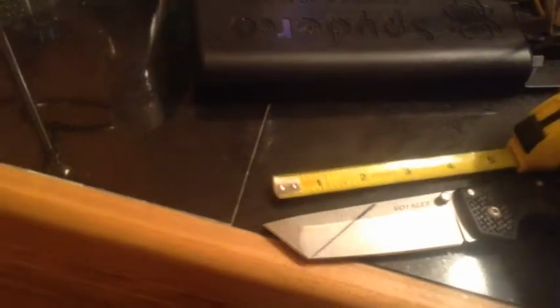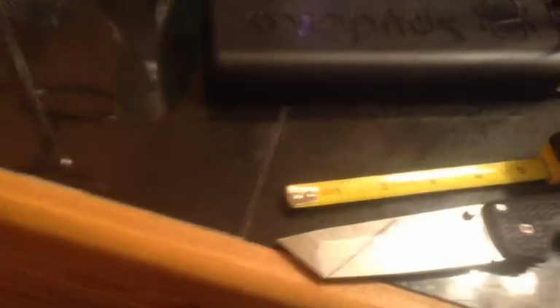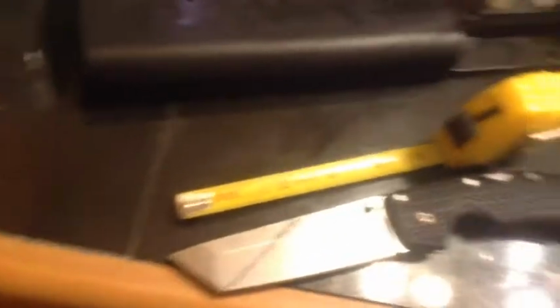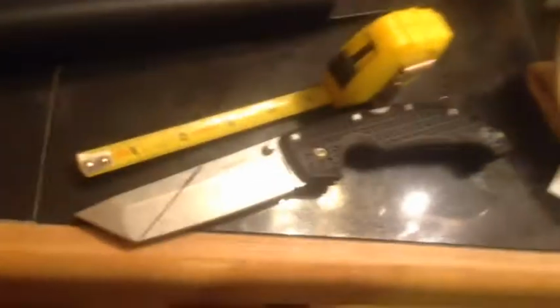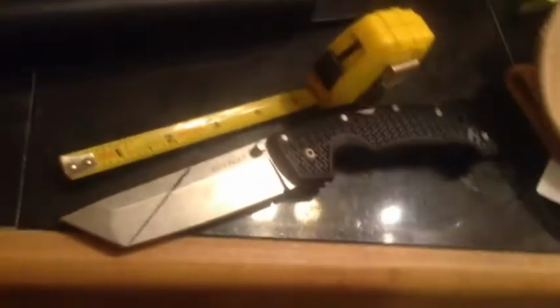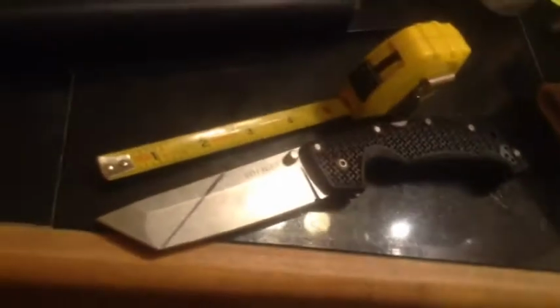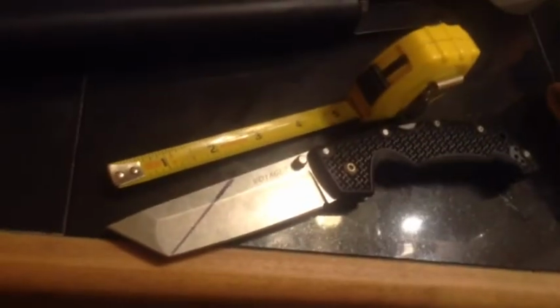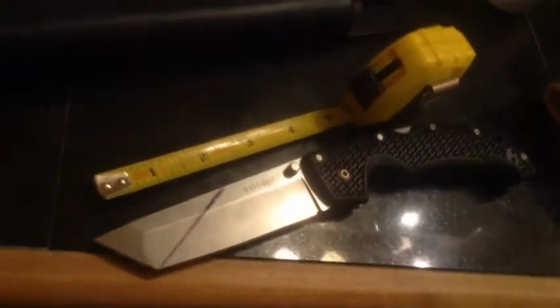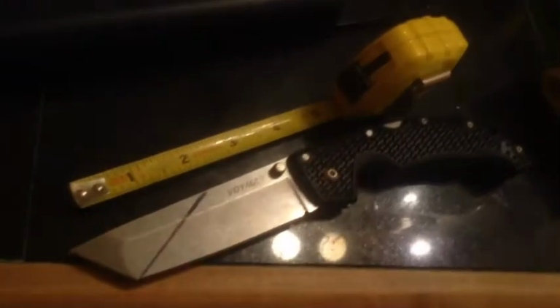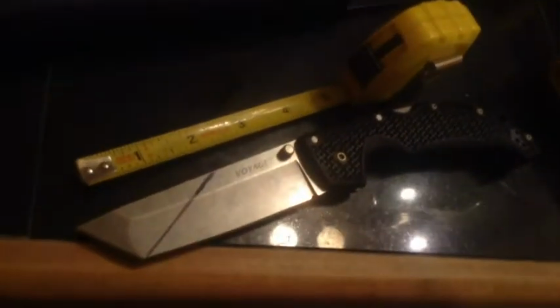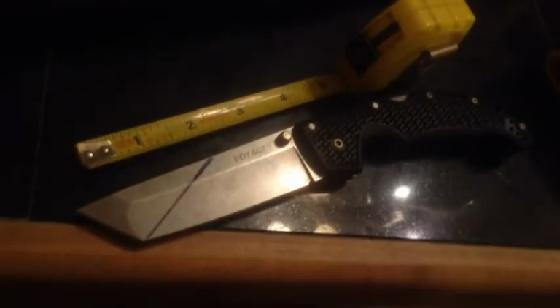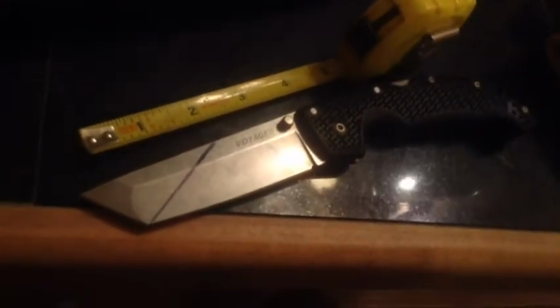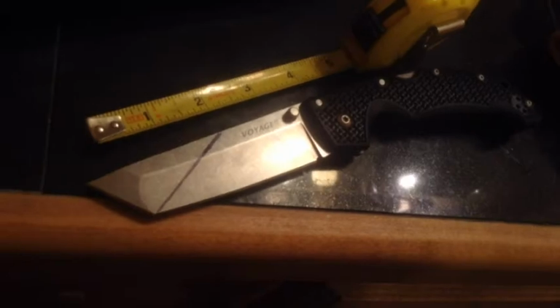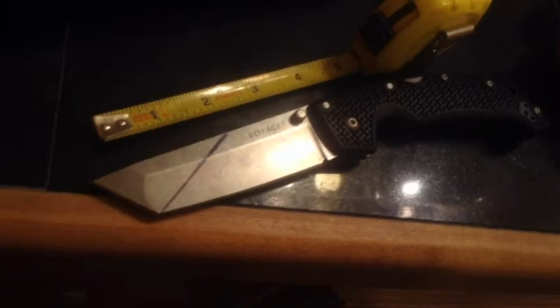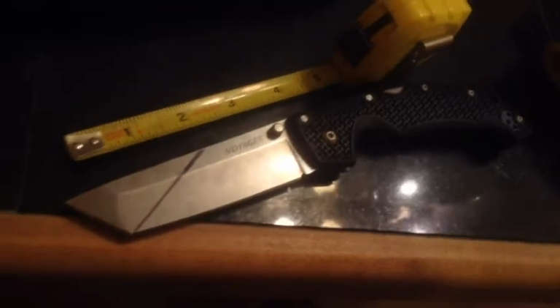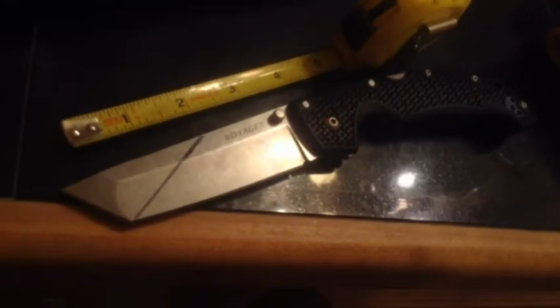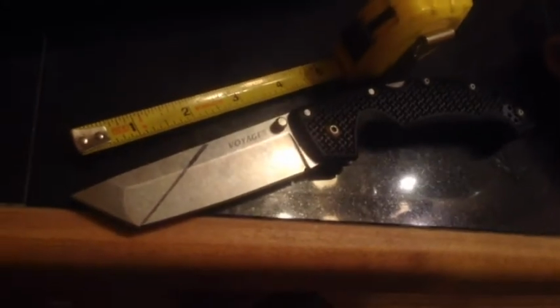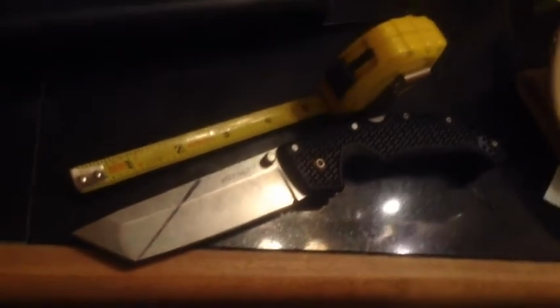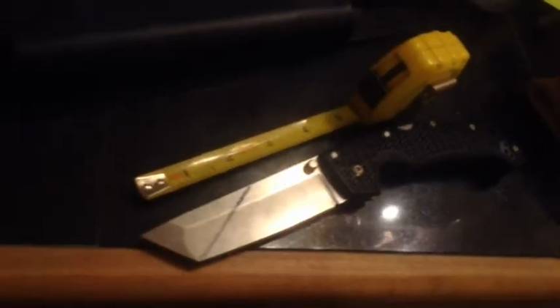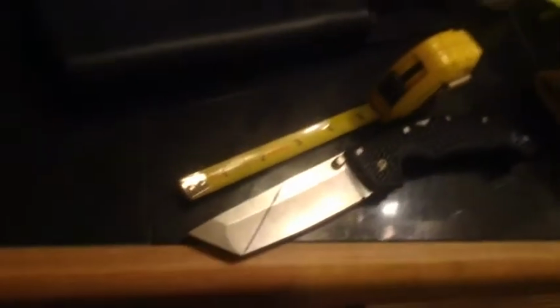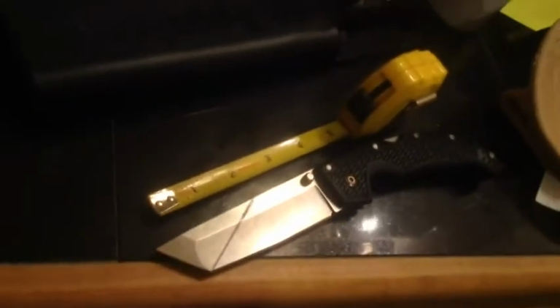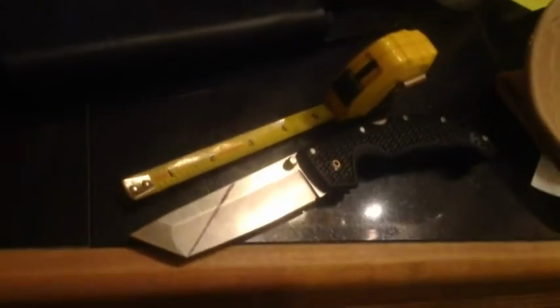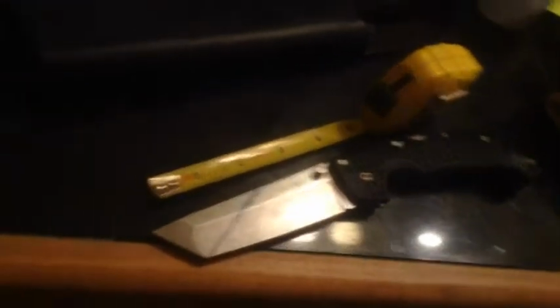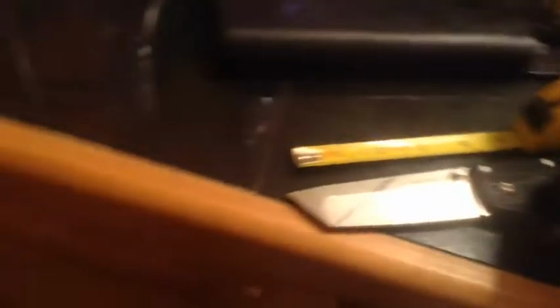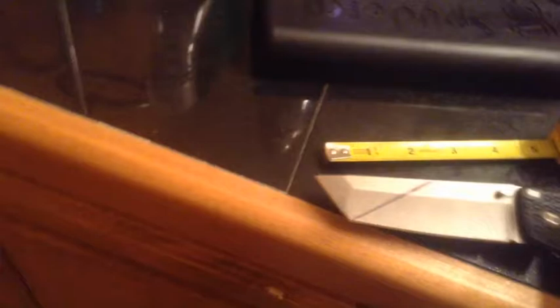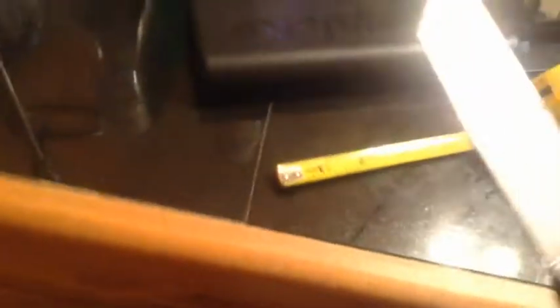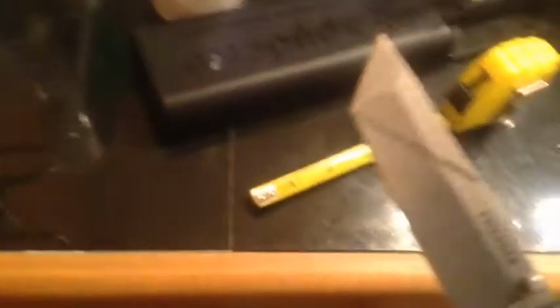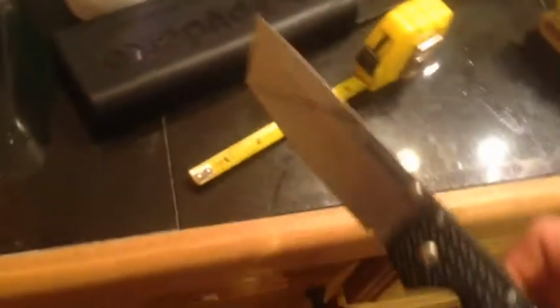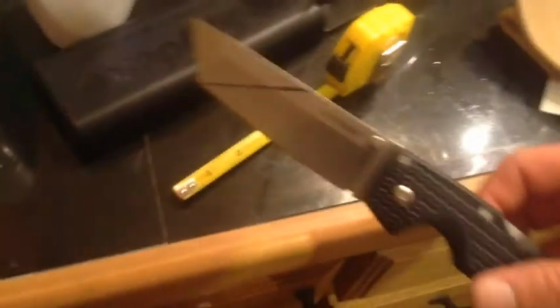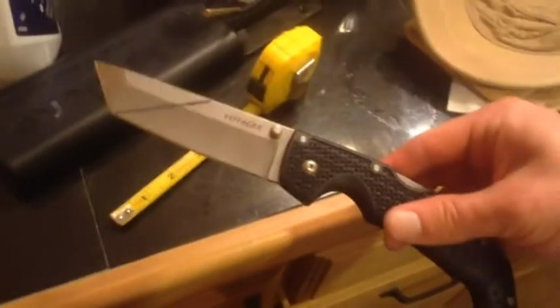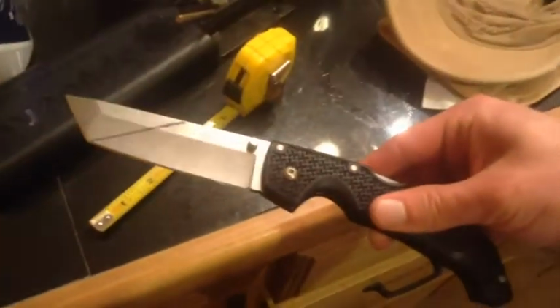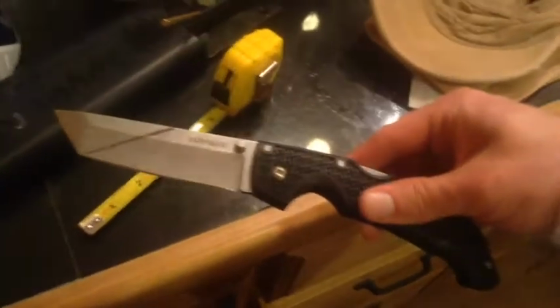So it will be Colorado legal, and the Spyderco Endura is not Colorado legal. Michael Janich actually used to do this to the Spyderco Endura so he could carry it in Colorado. So after this, this knife will be totally Colorado legal.